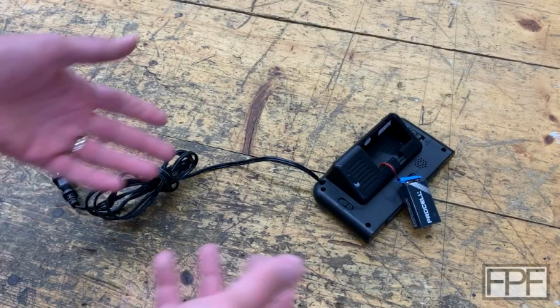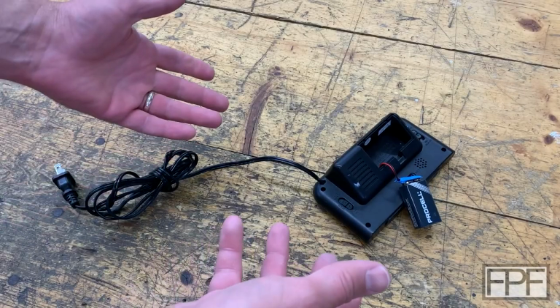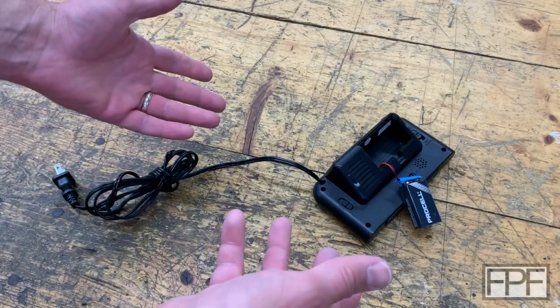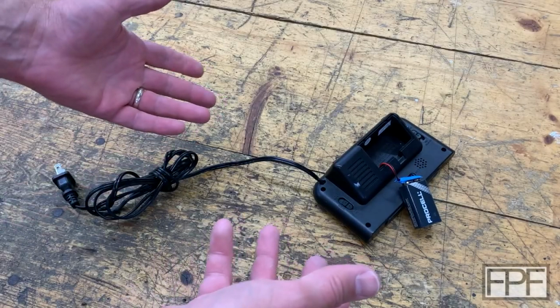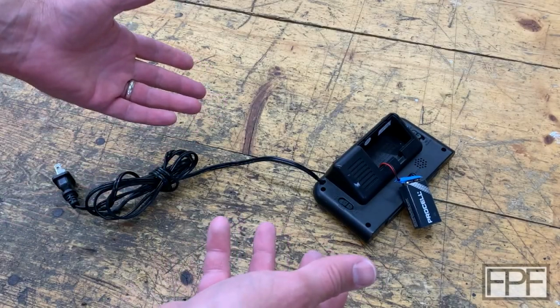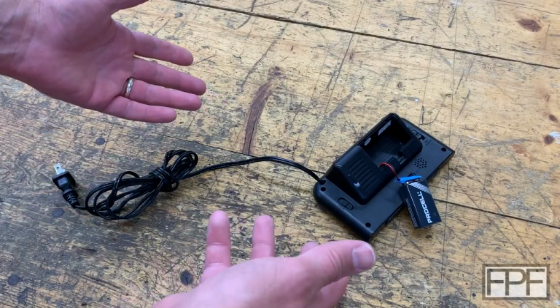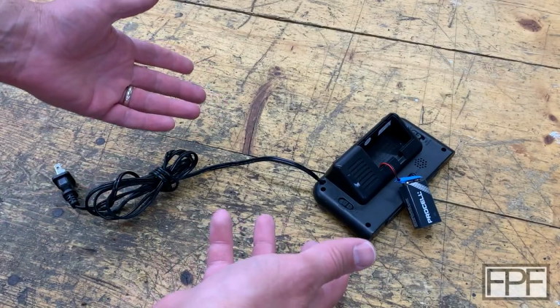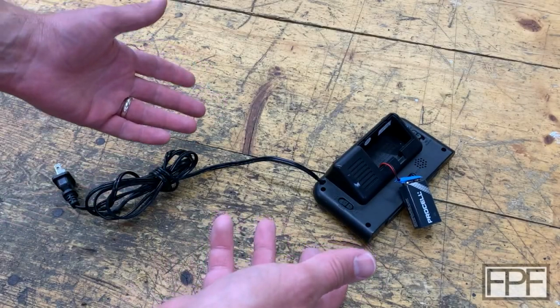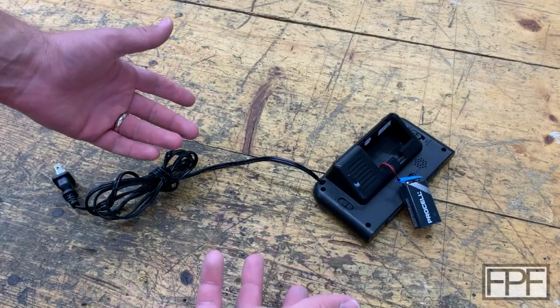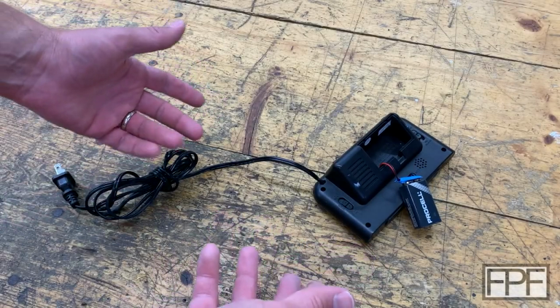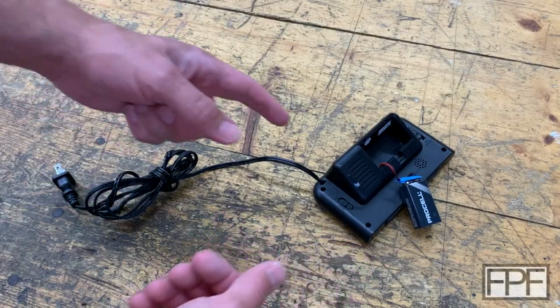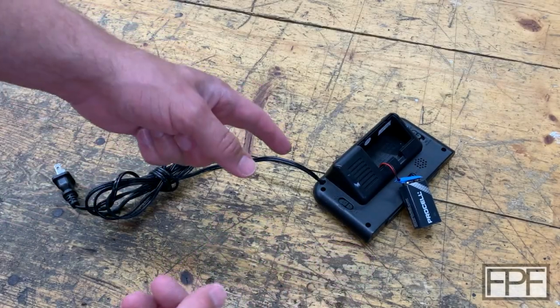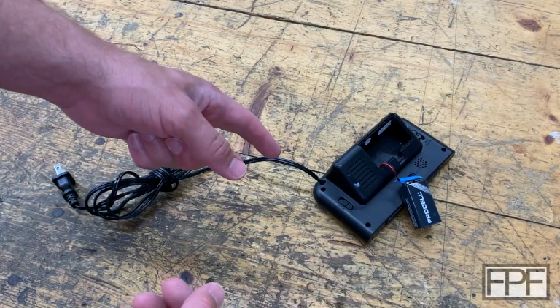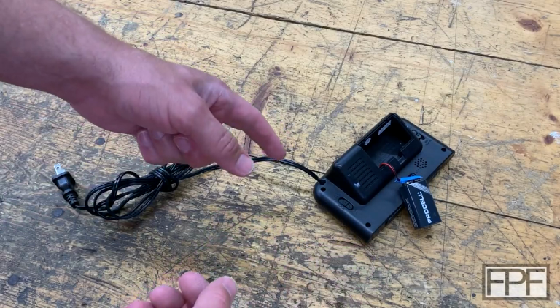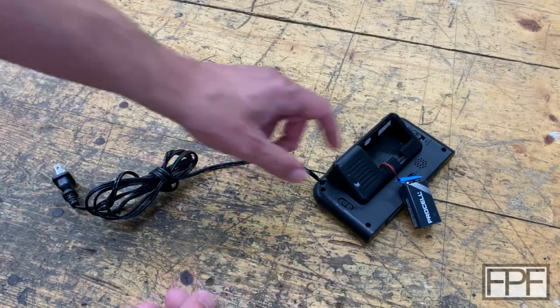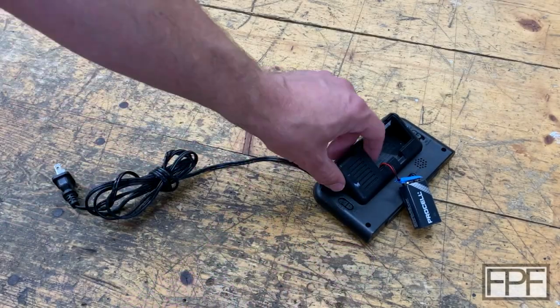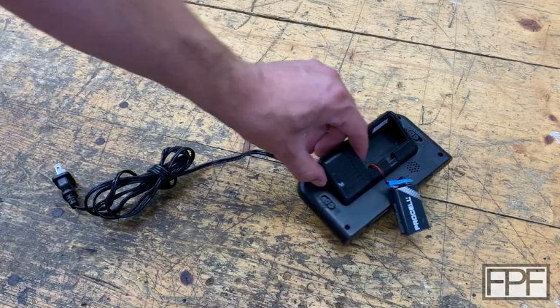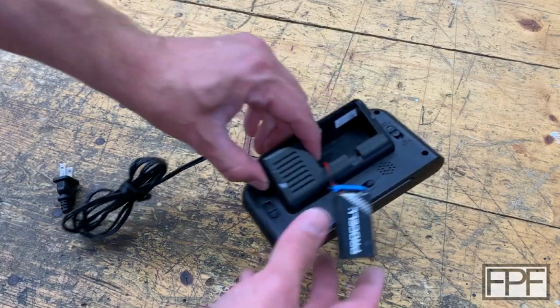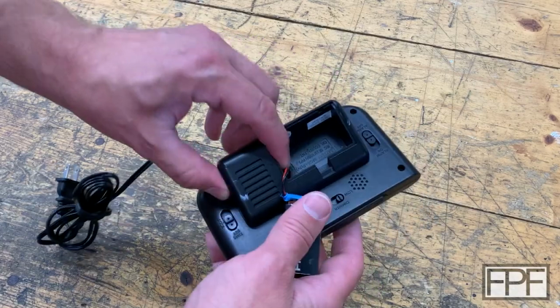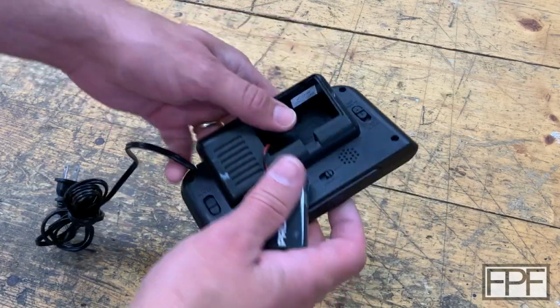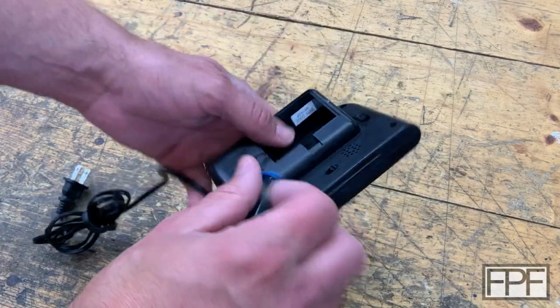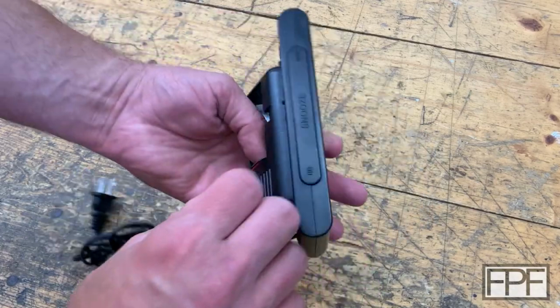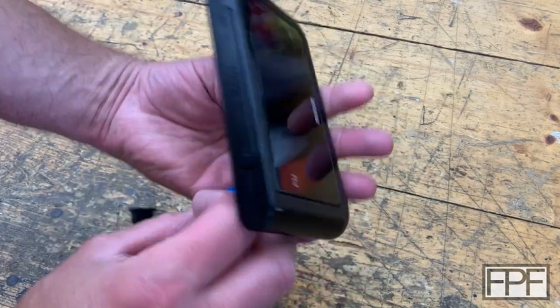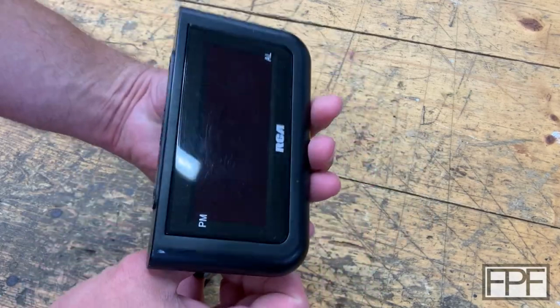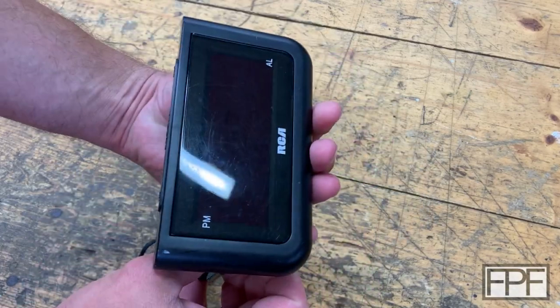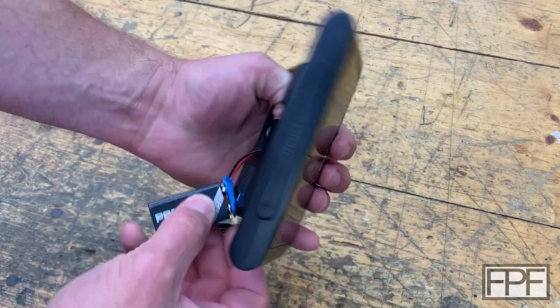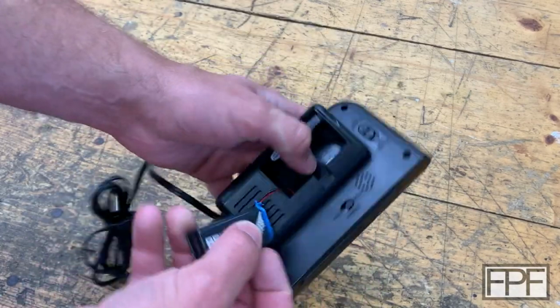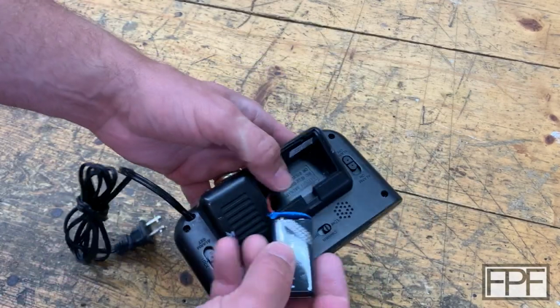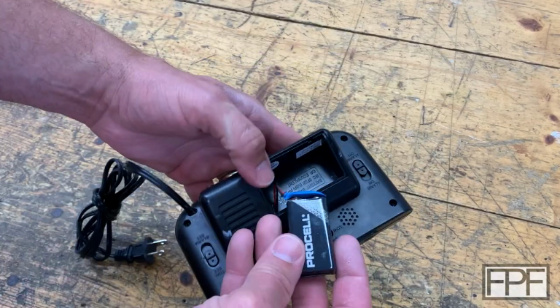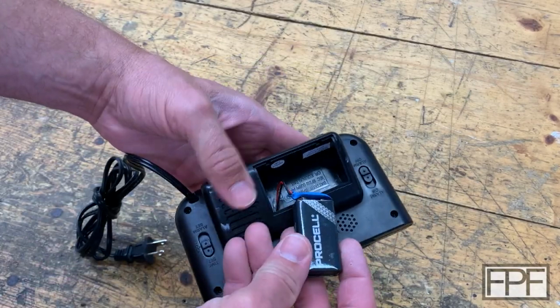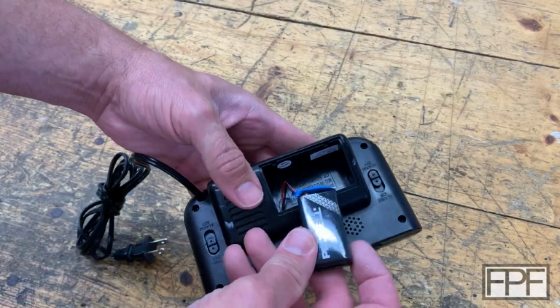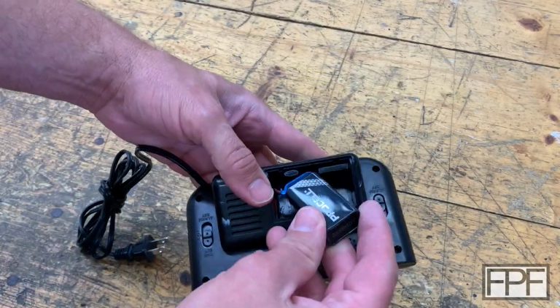Hey guys, and welcome to Functional Print Friday. Can you guess why we're here? So this is an alarm clock, and it's missing the battery door.